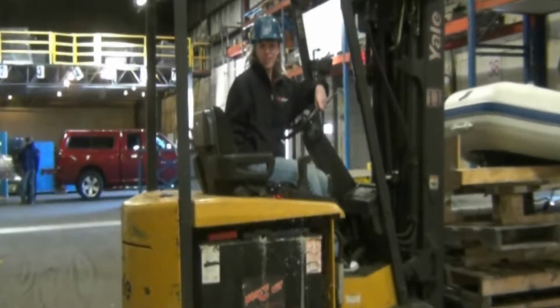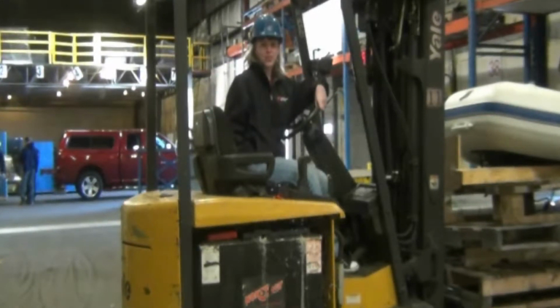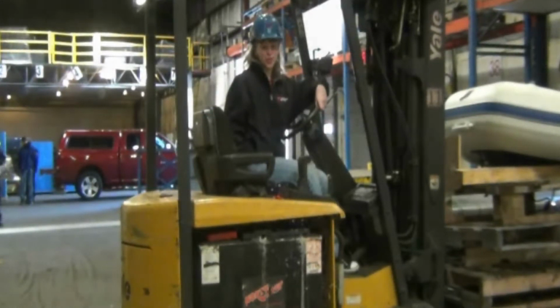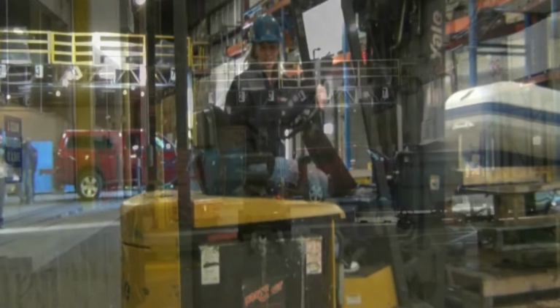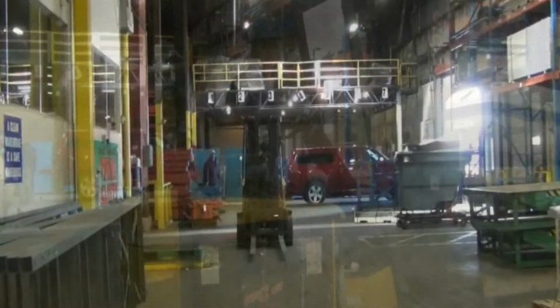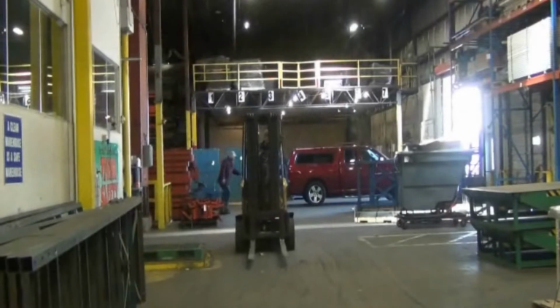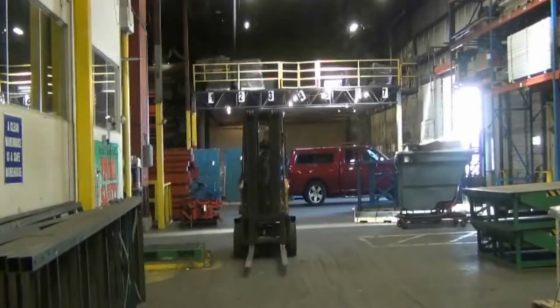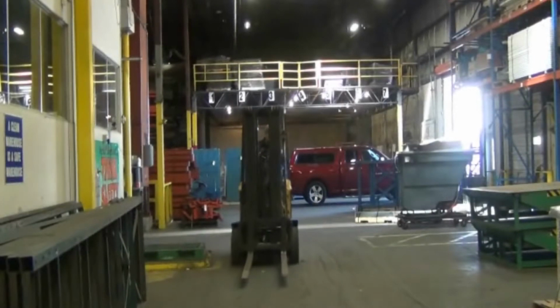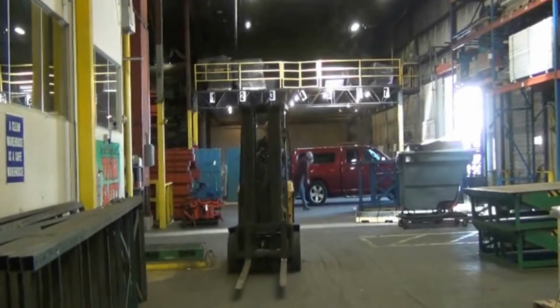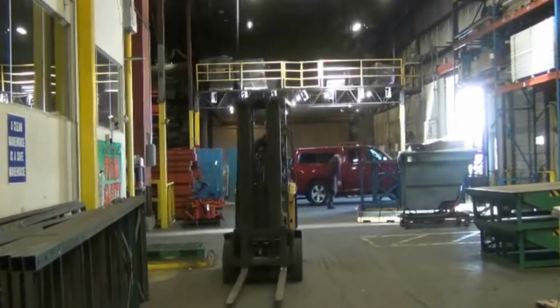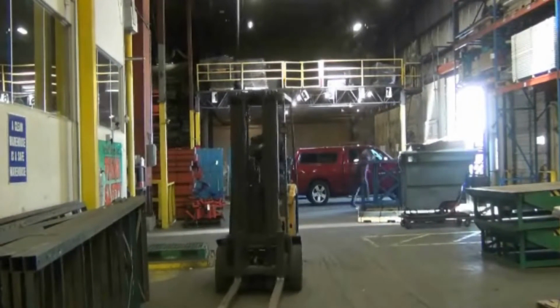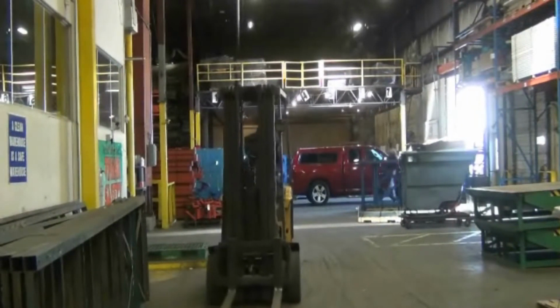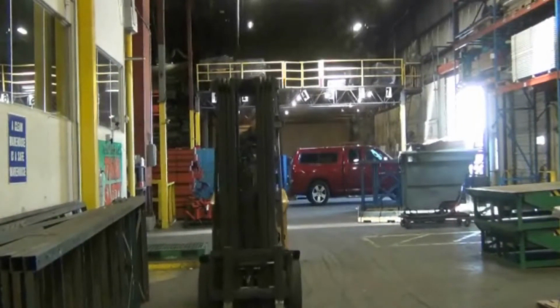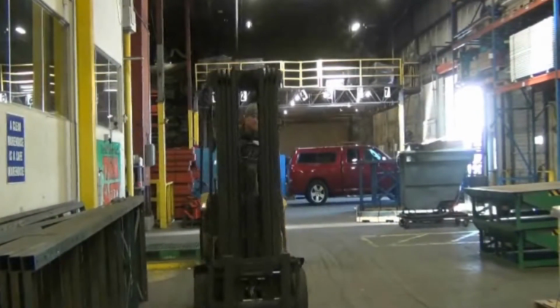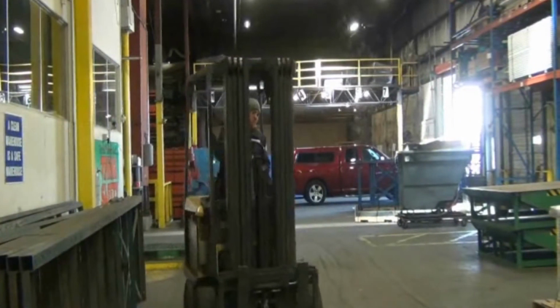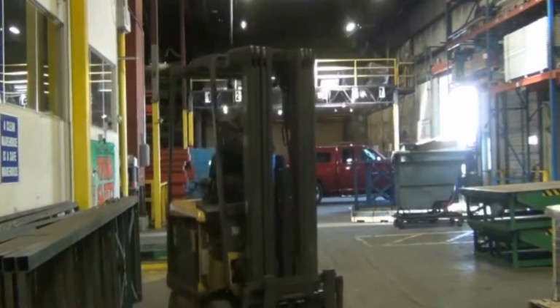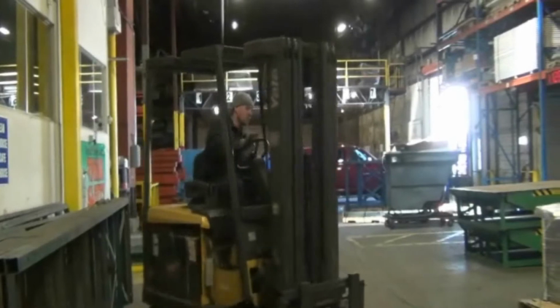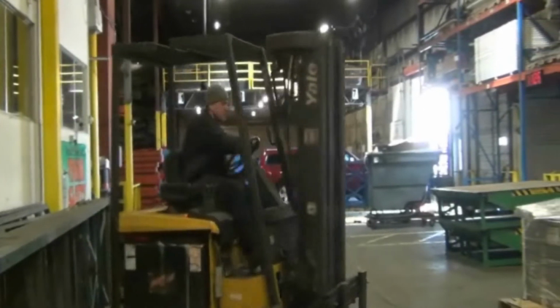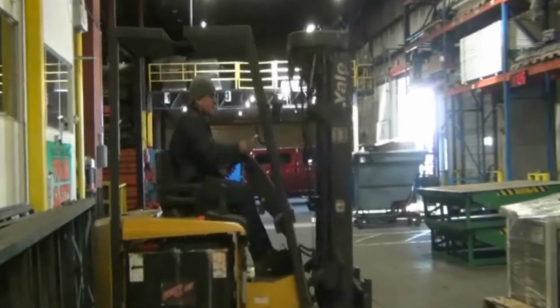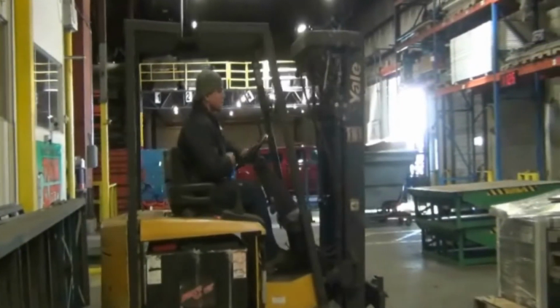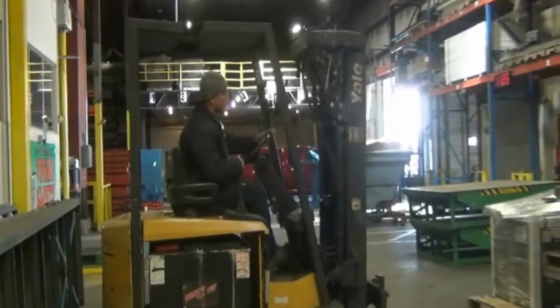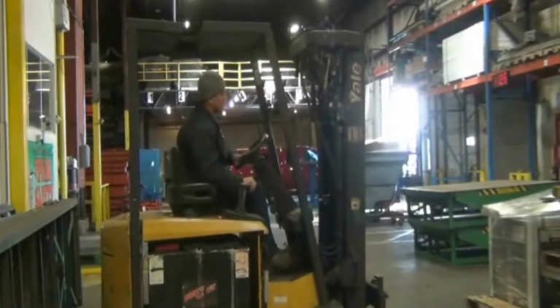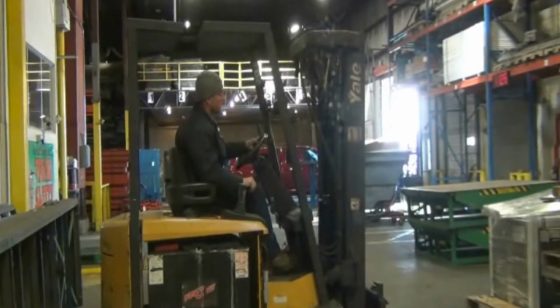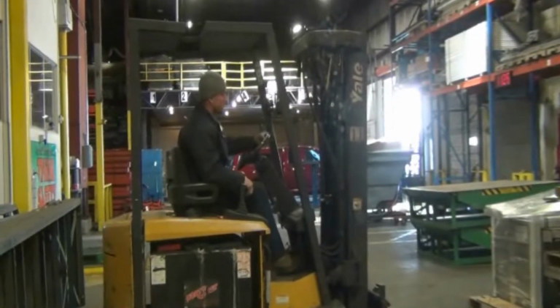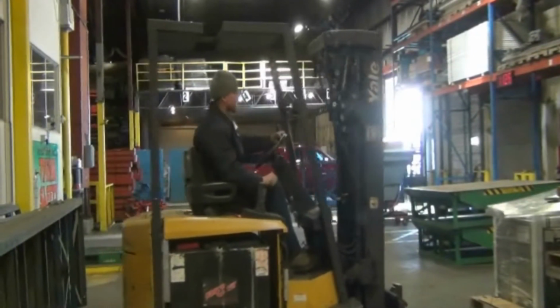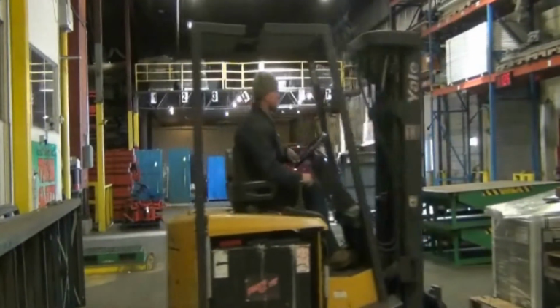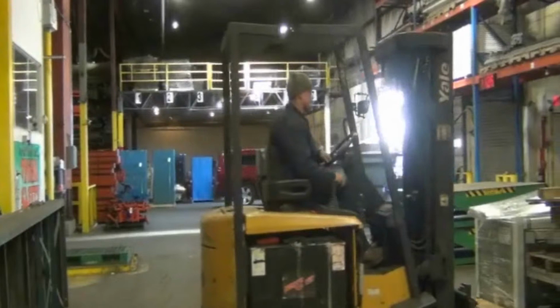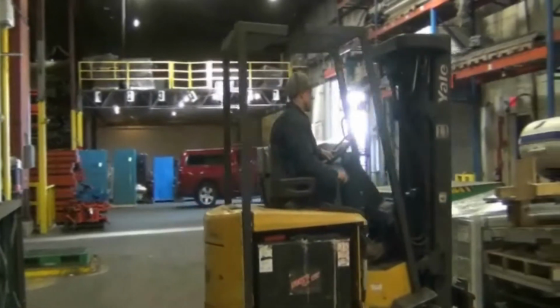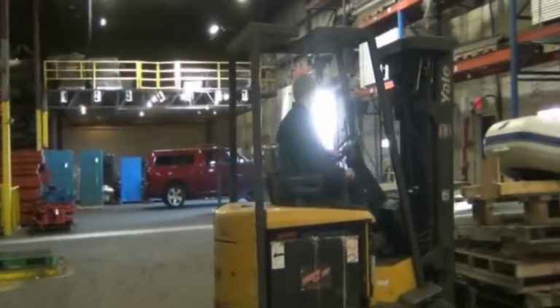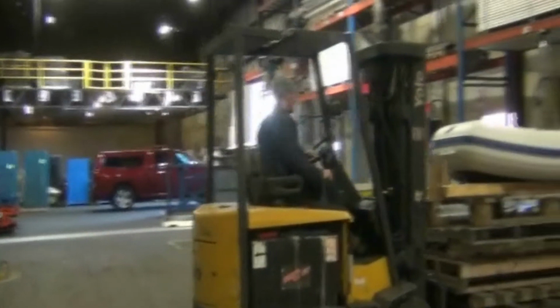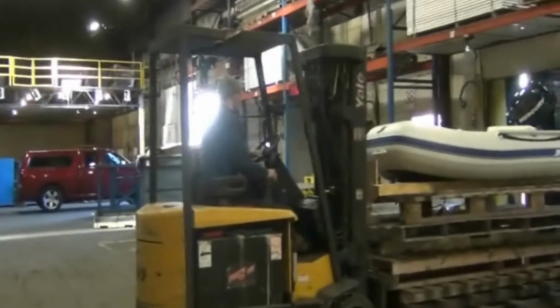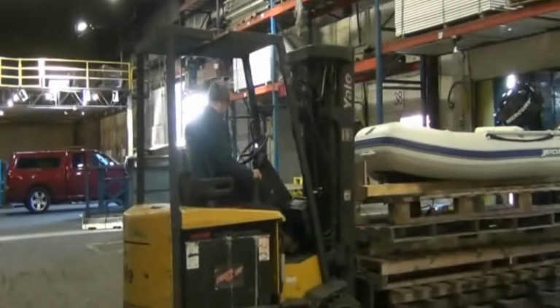Used electric forklifts have many advantages, including zero tailpipe emissions, resulting in a safer work environment for employees. They produce less noise during operation, site fuel storage is eliminated, and the cost of fueling is eliminated.